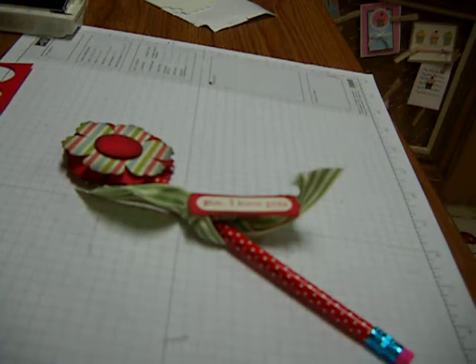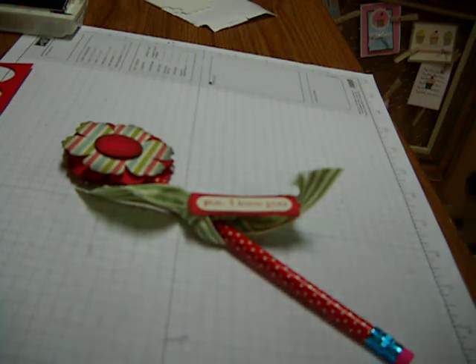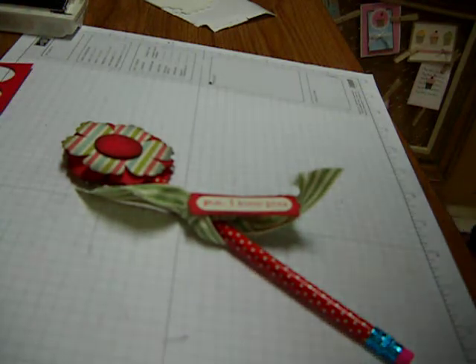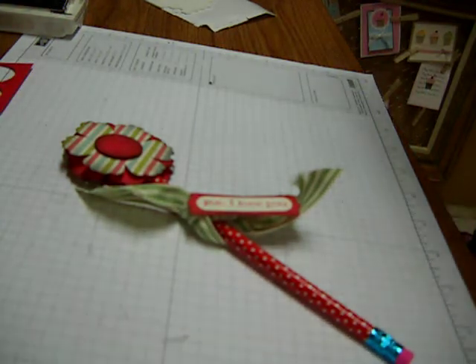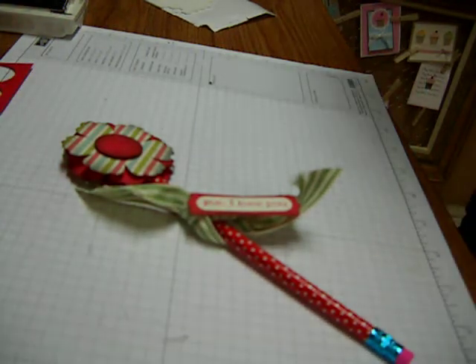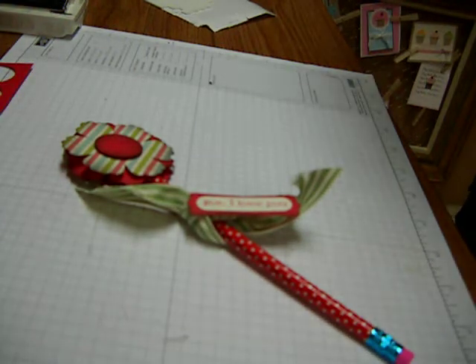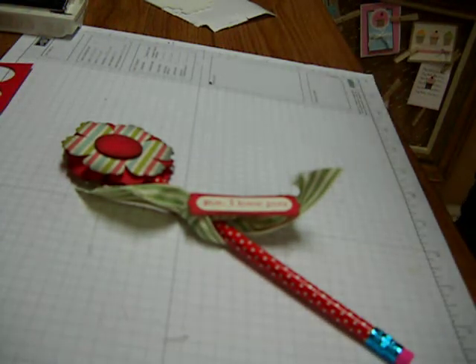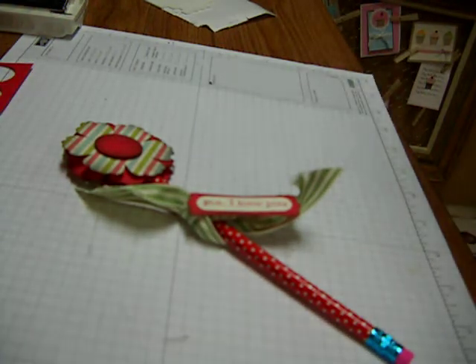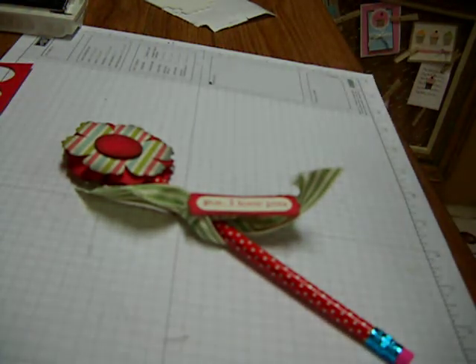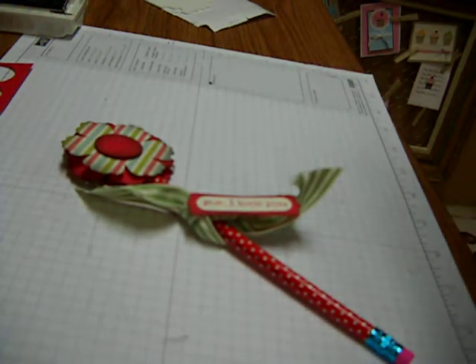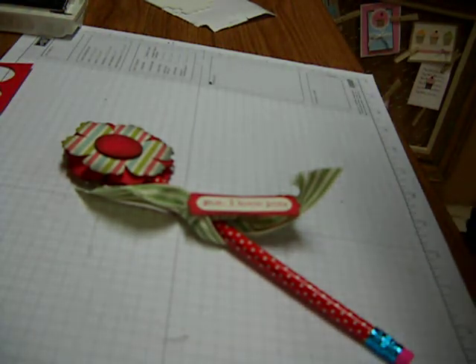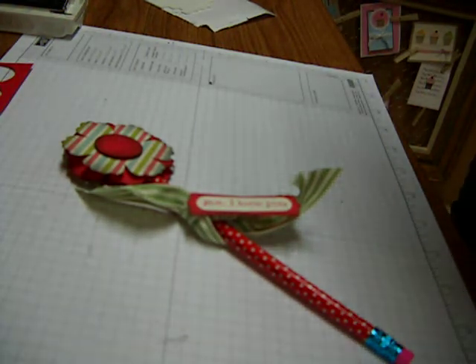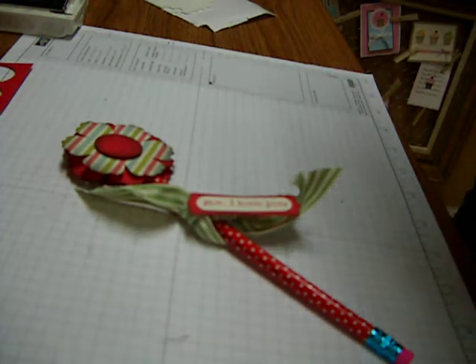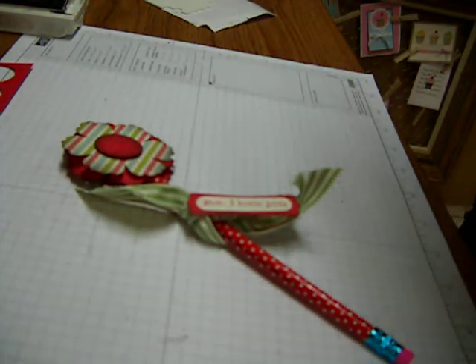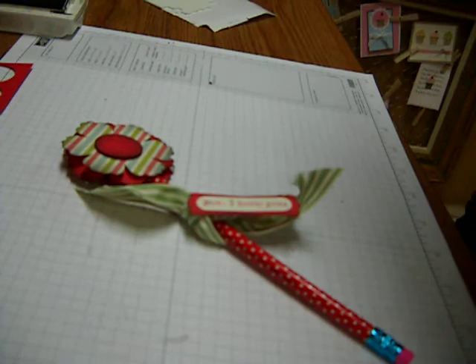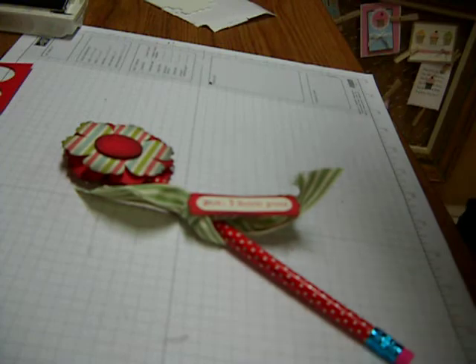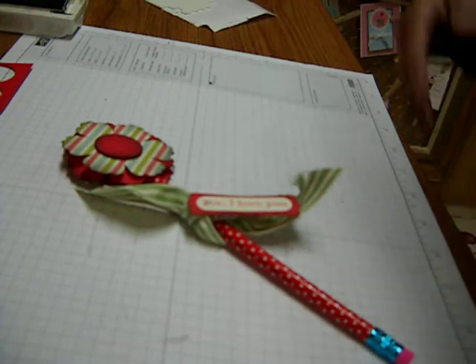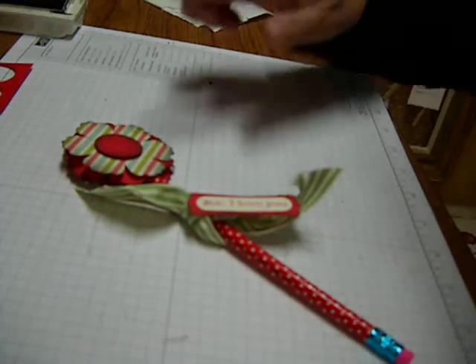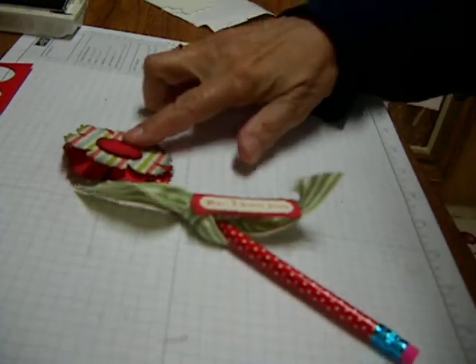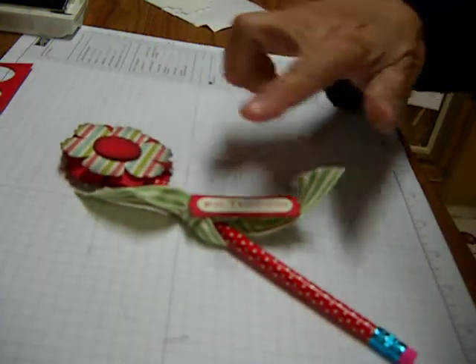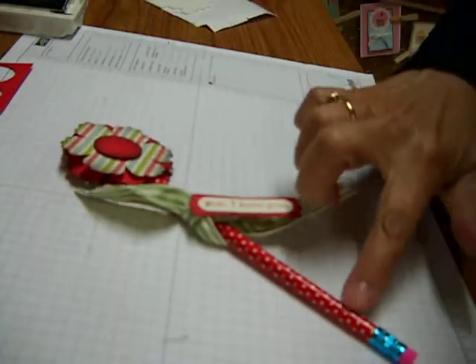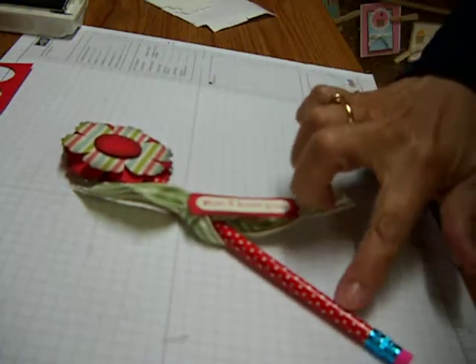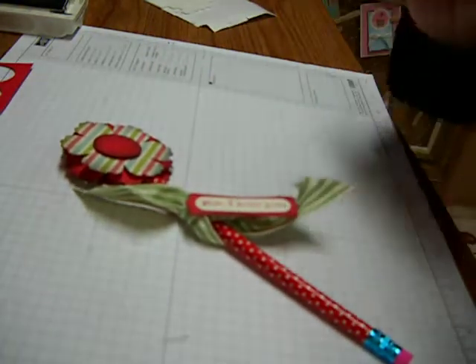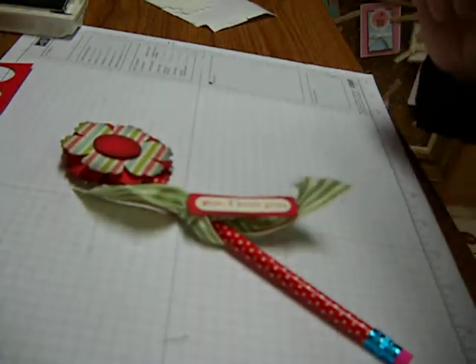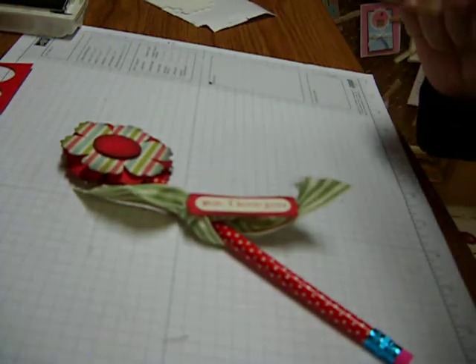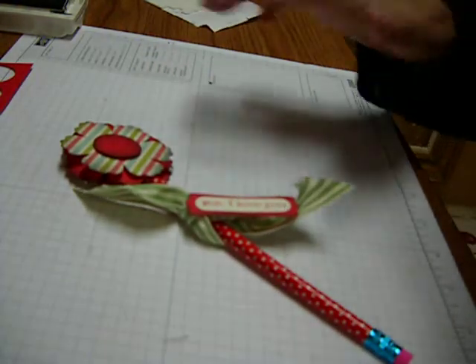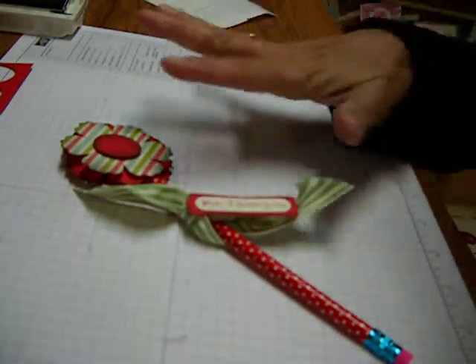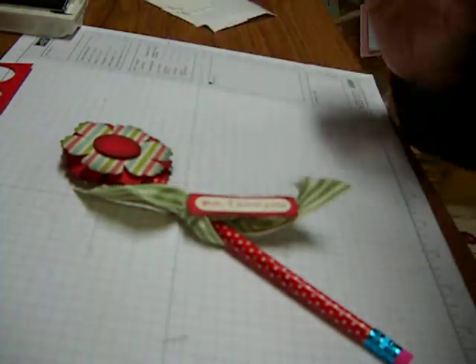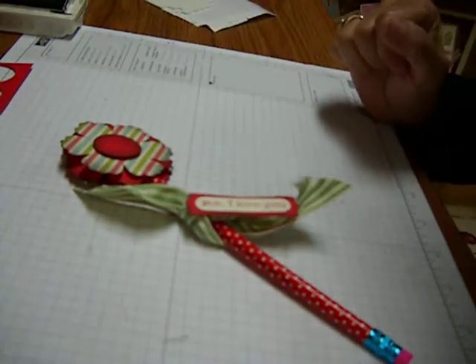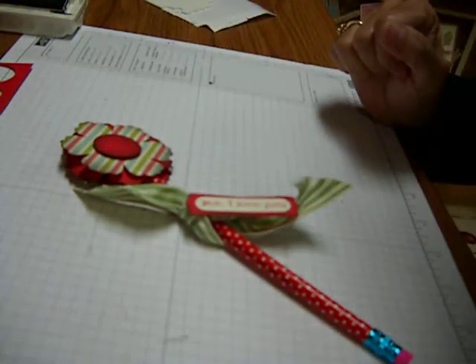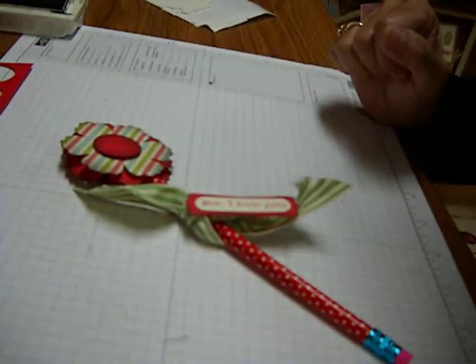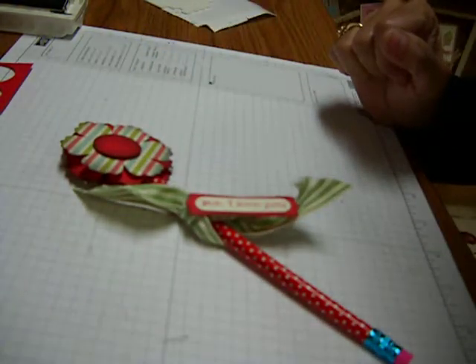Hi there. Thanks for stopping by. I want to show you this adorable flower topper onto a pencil. Everything made with Stampin' Up! product.